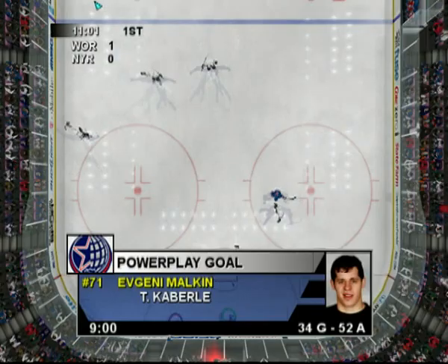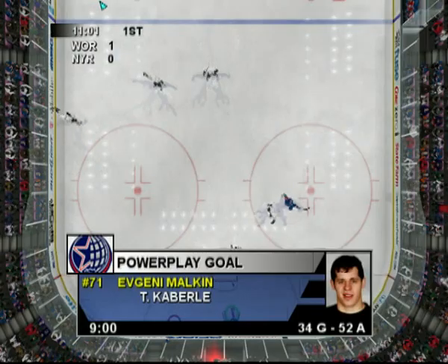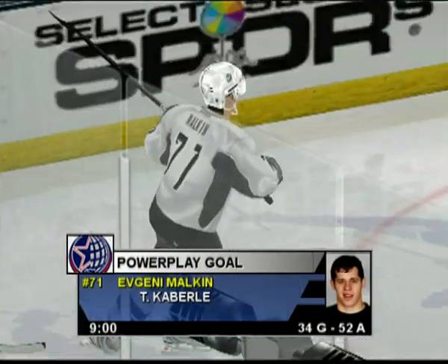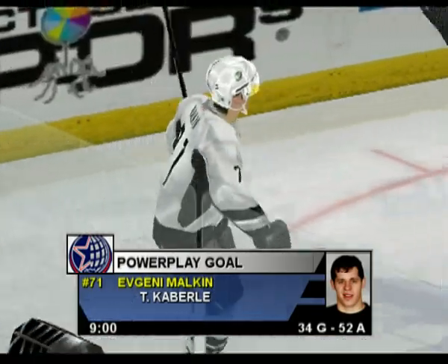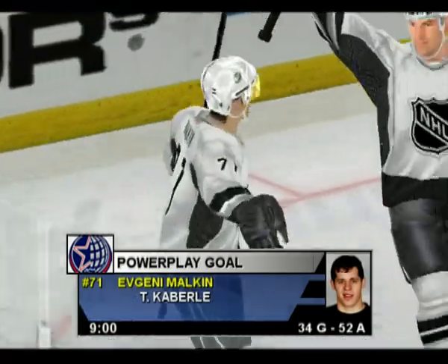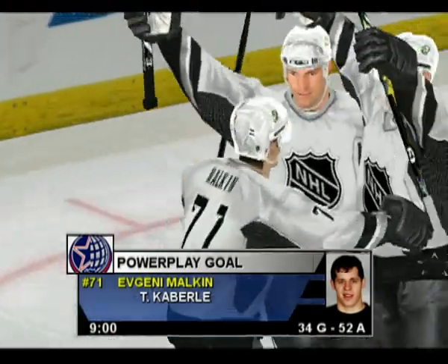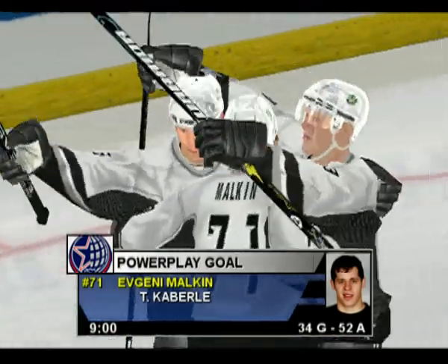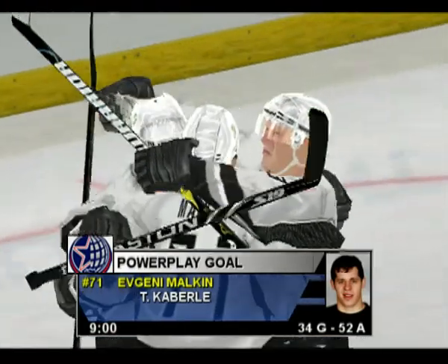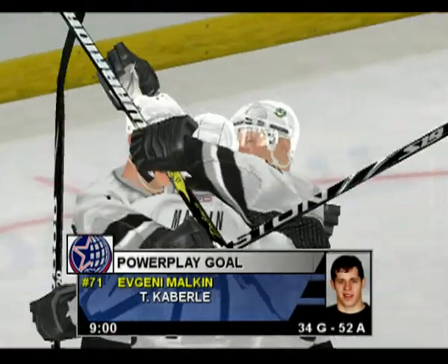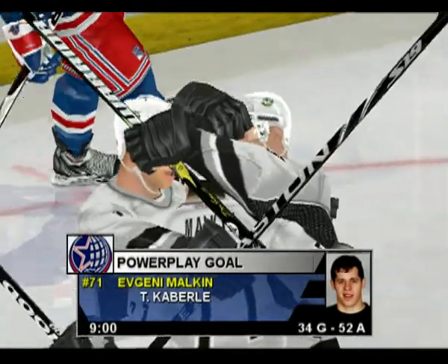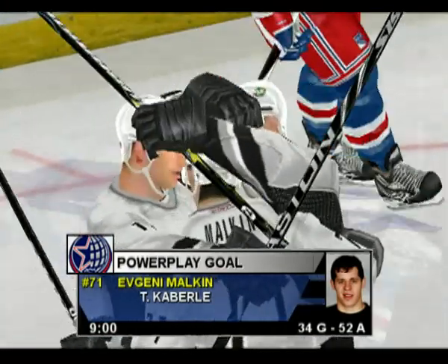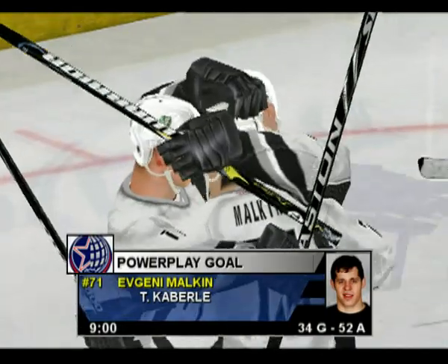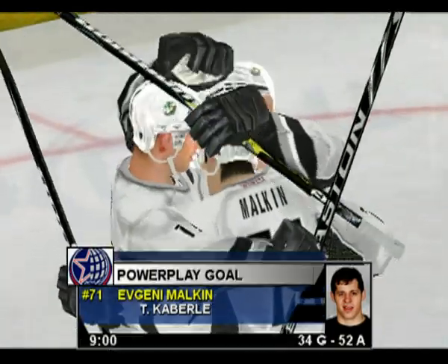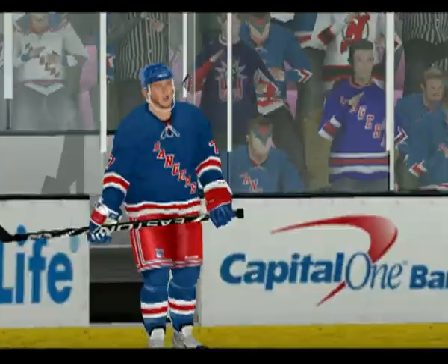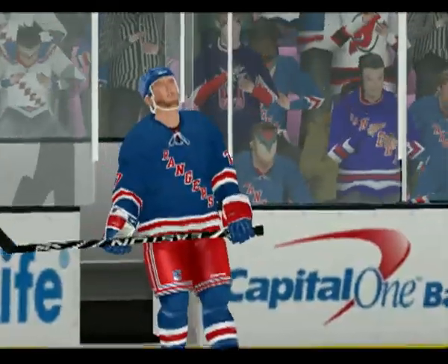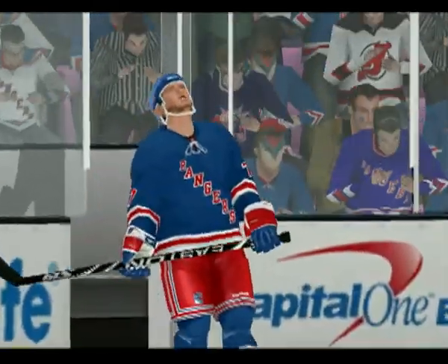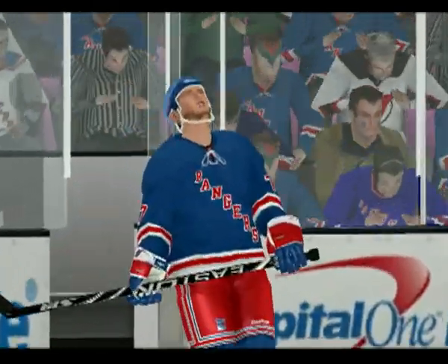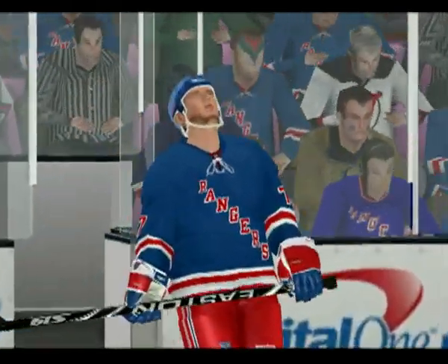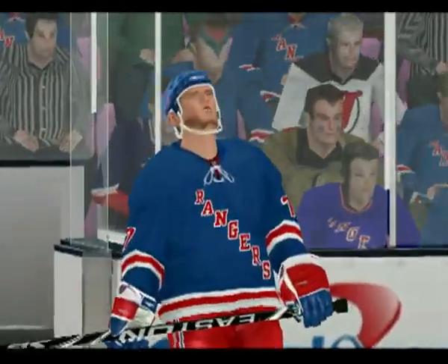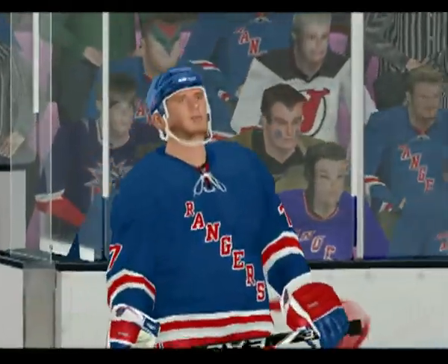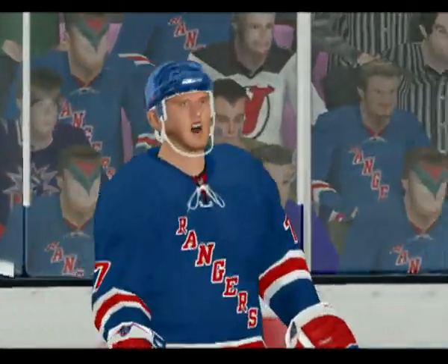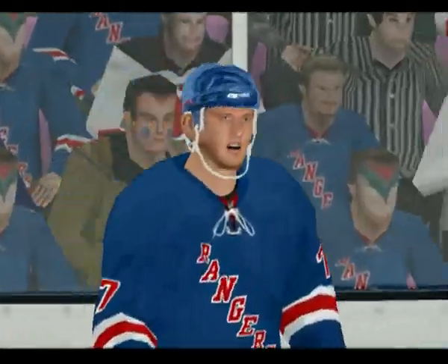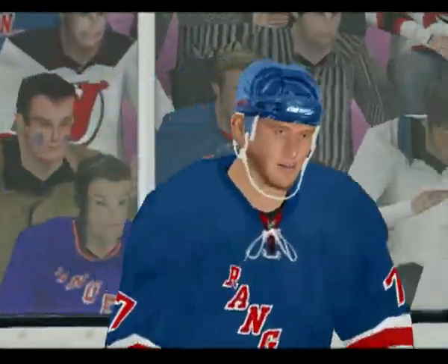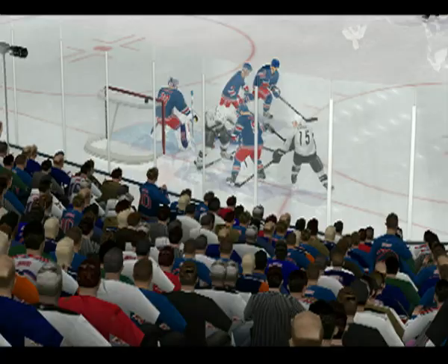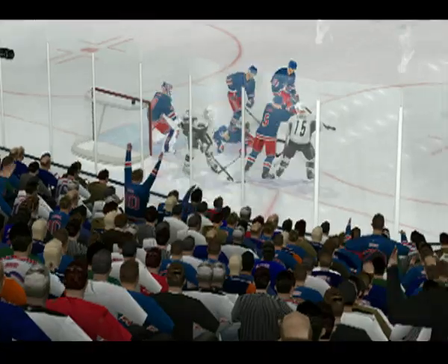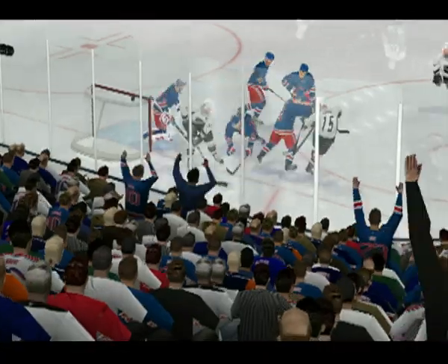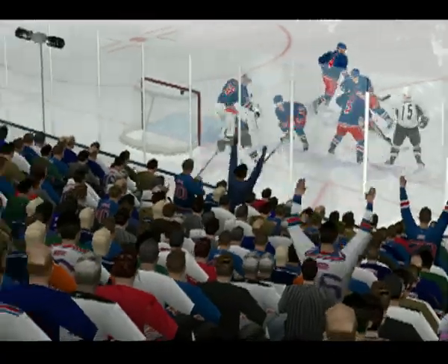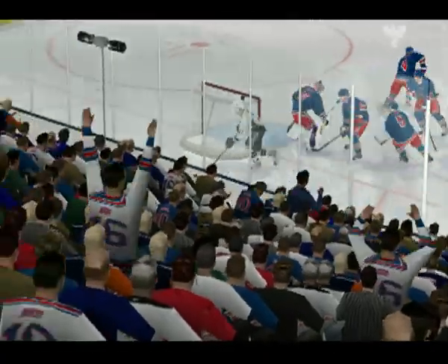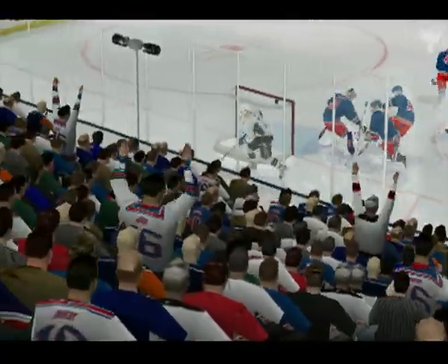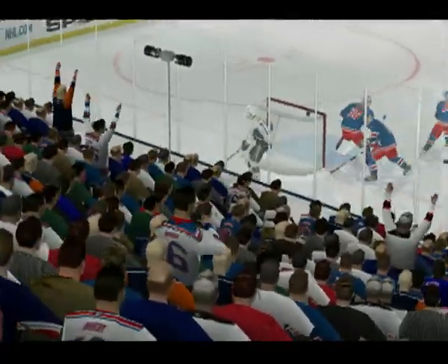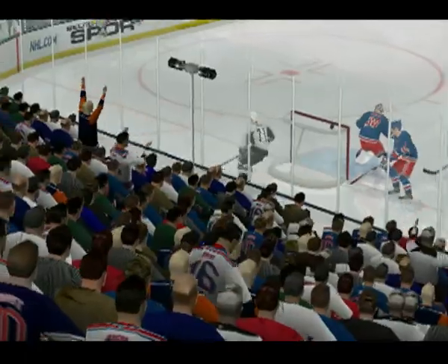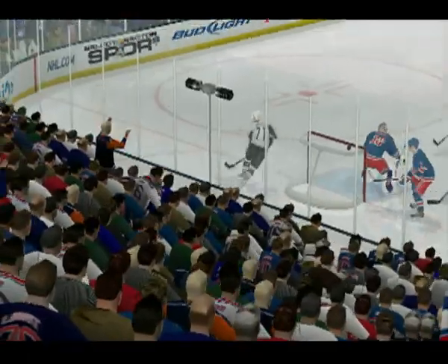Scores! That's a power play goal! Special teams rely on puck movement and positioning. If you can do that, the opposition will have a hard time stopping you.